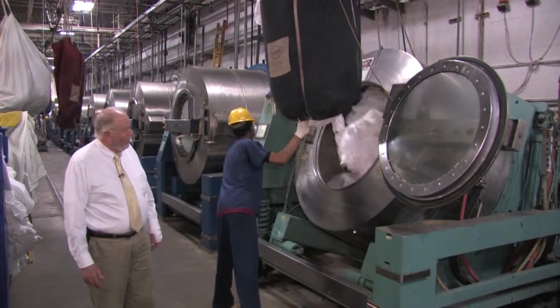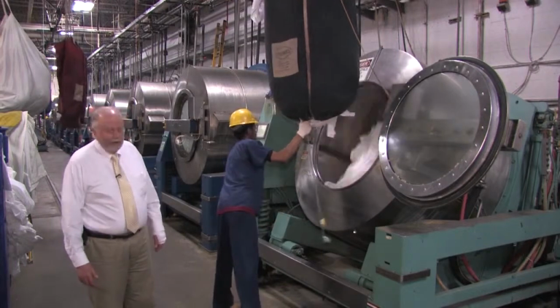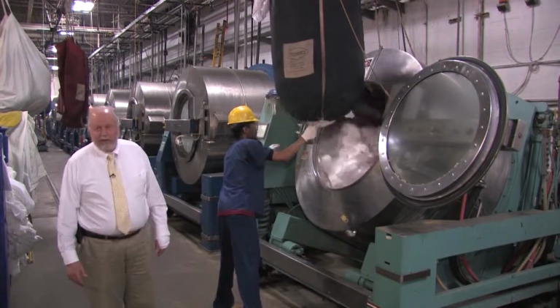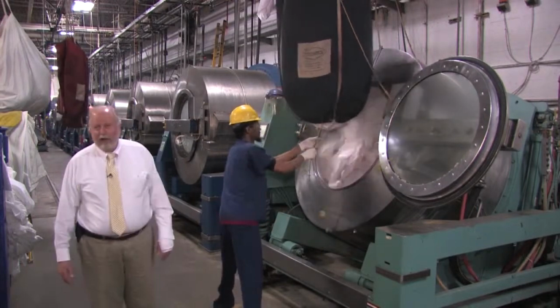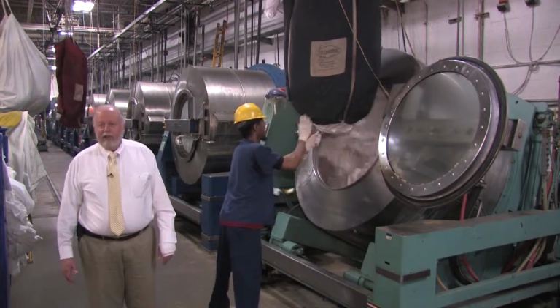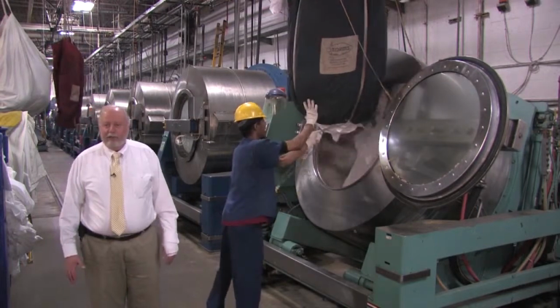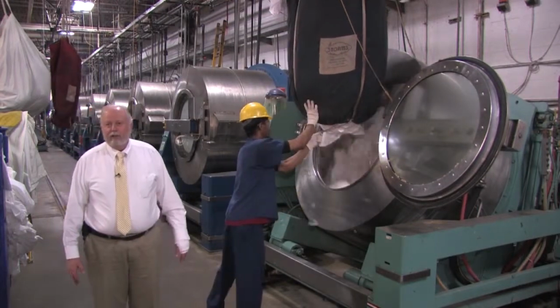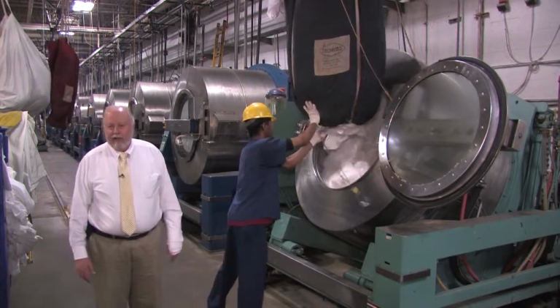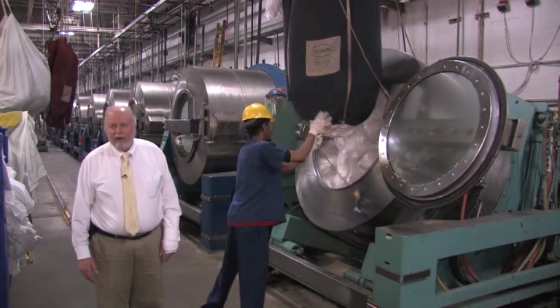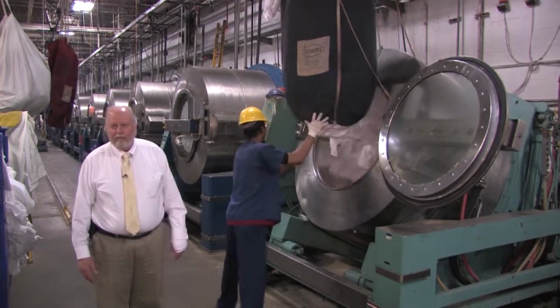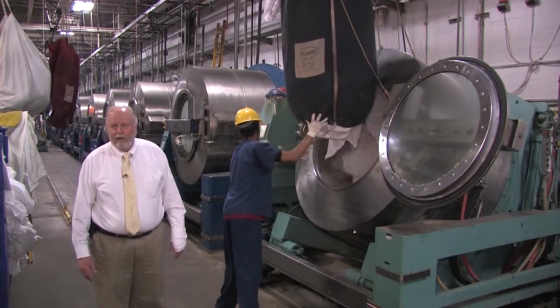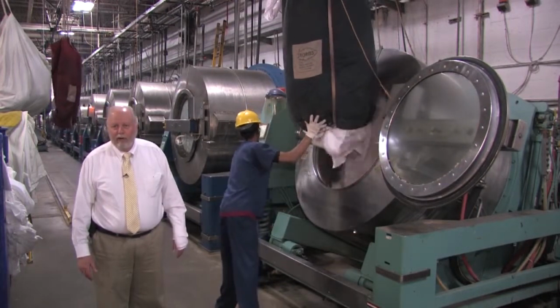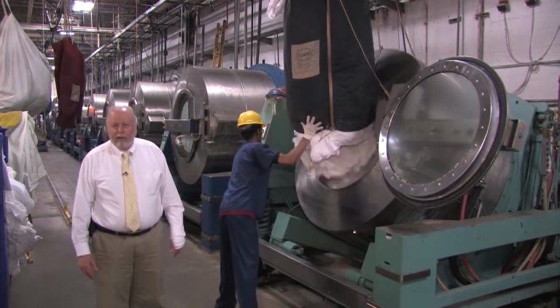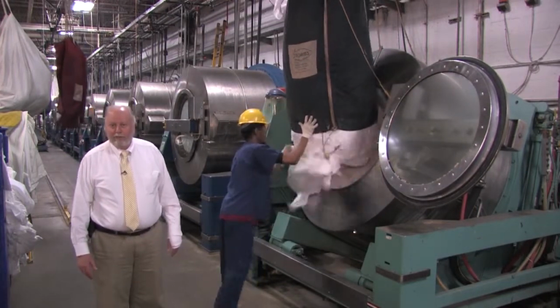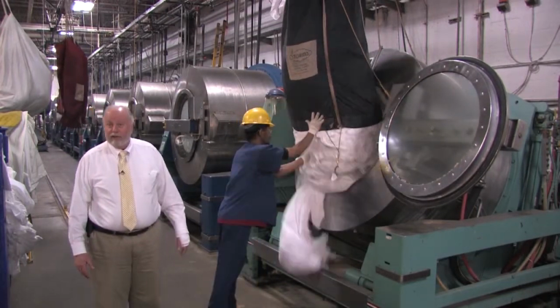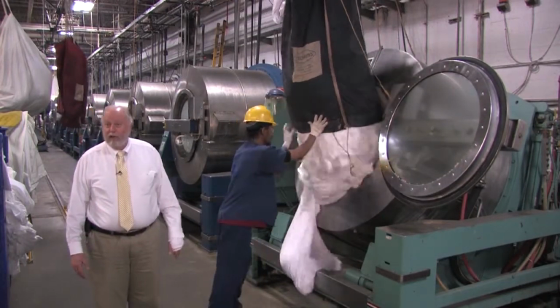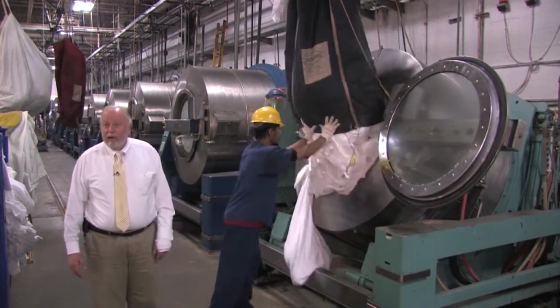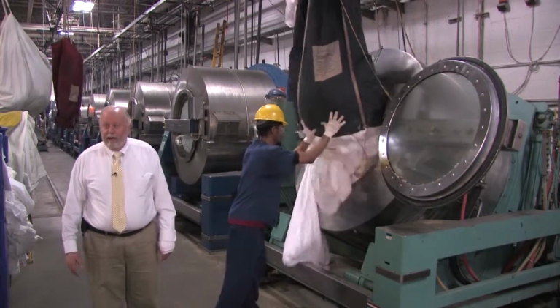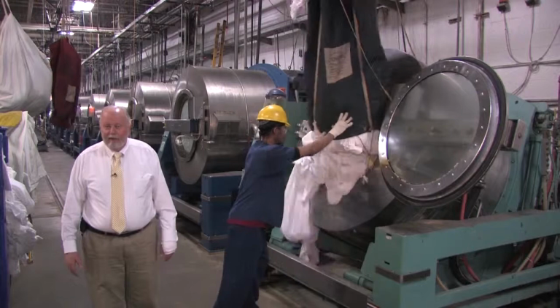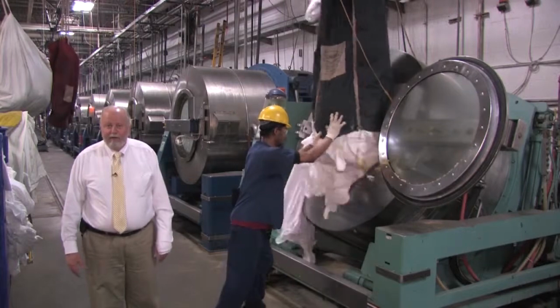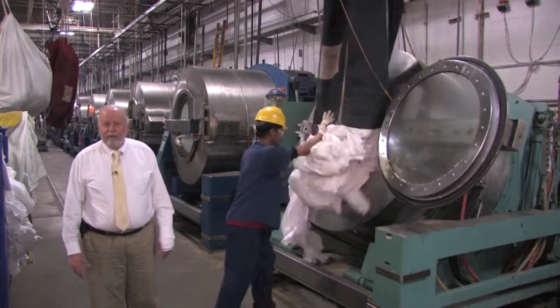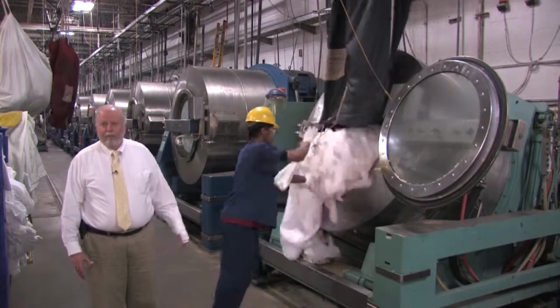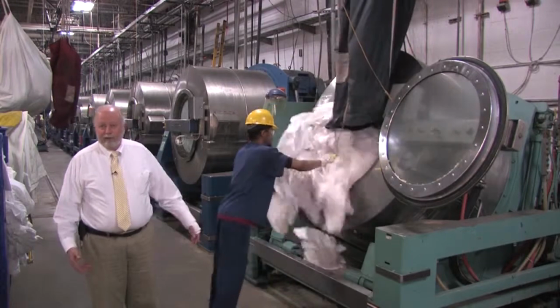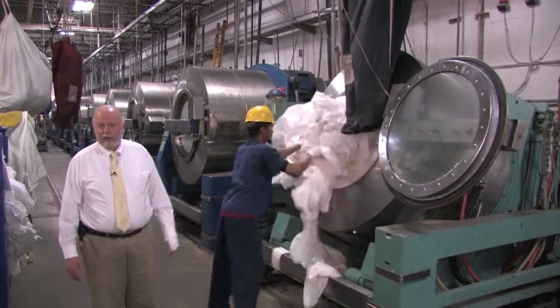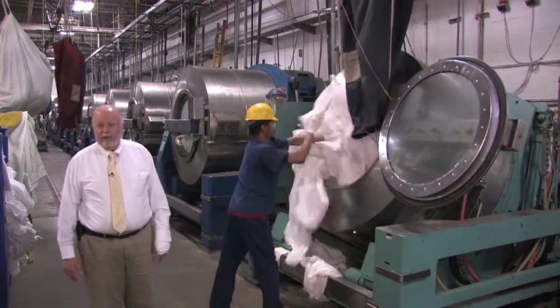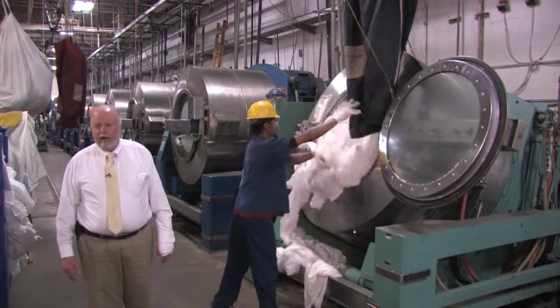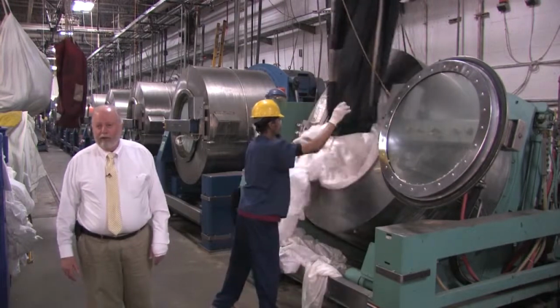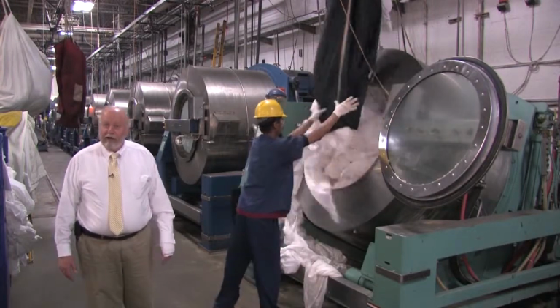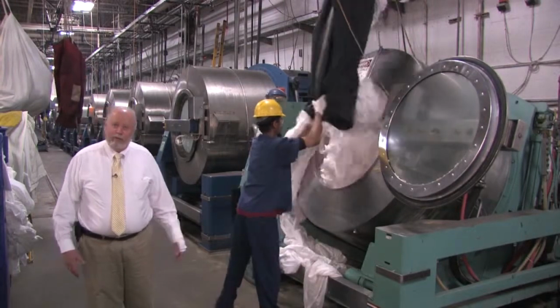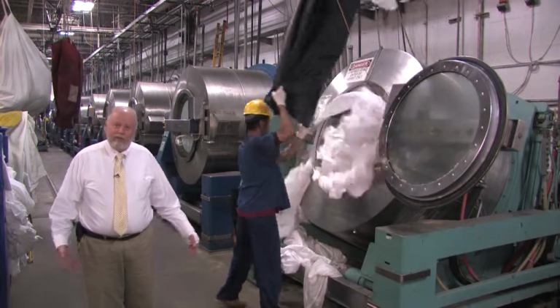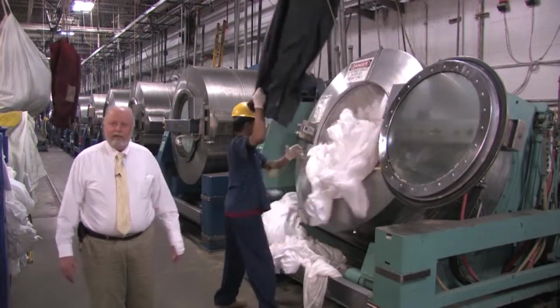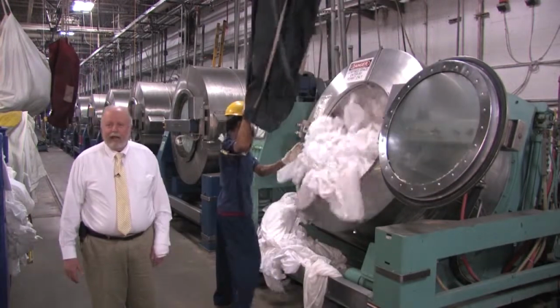When it's done washing, it goes into an extract mode, spins all the water out of it, and prepares it to go to the dryer or ironer, whichever is next.